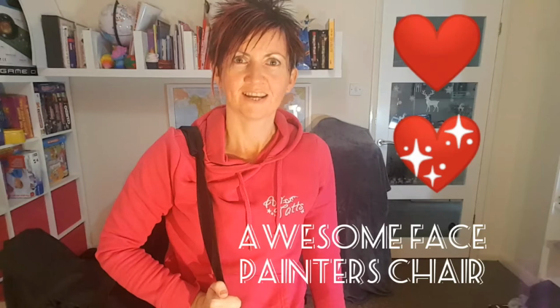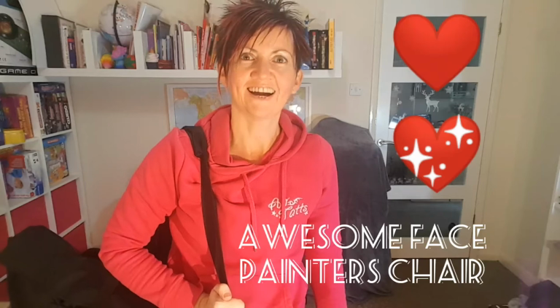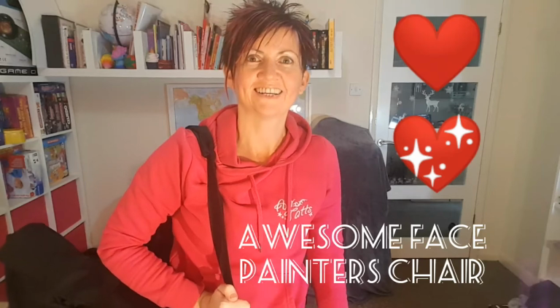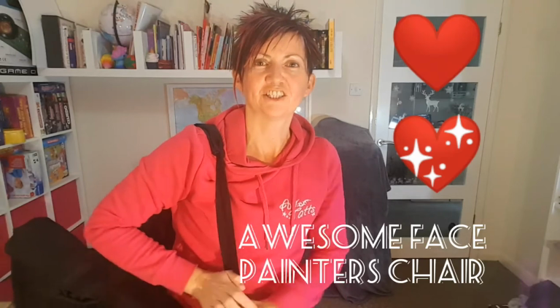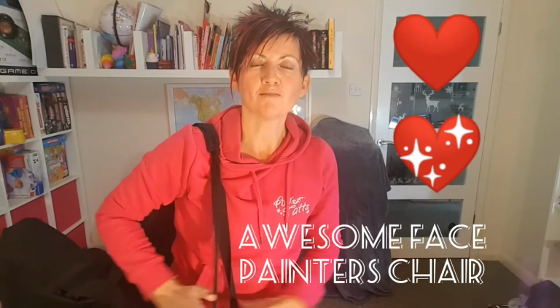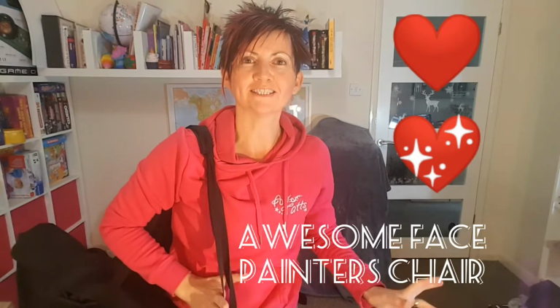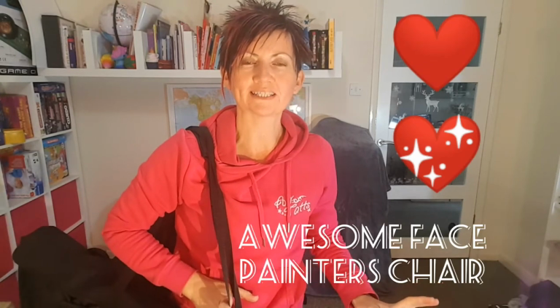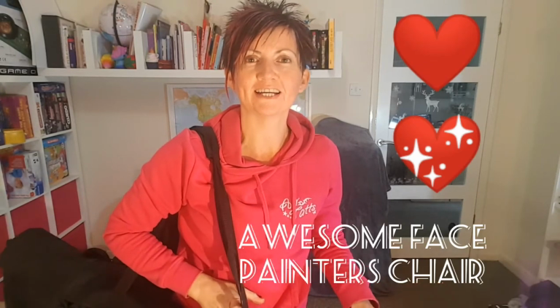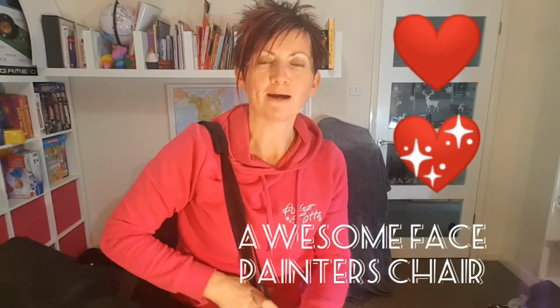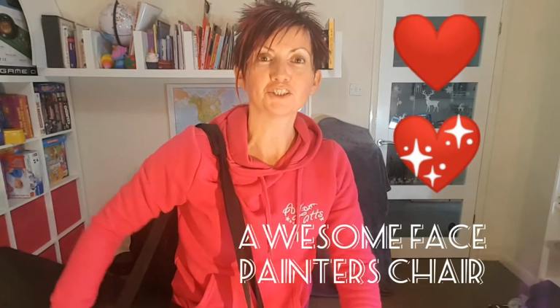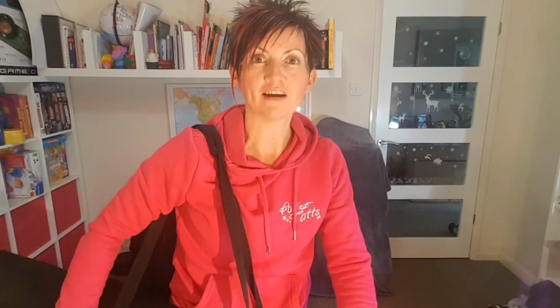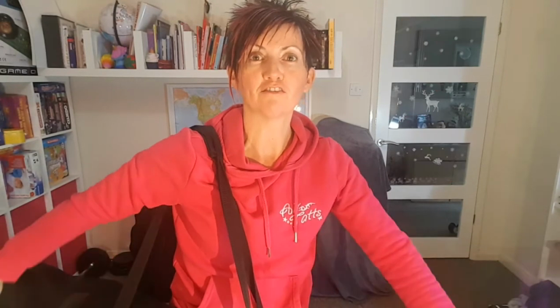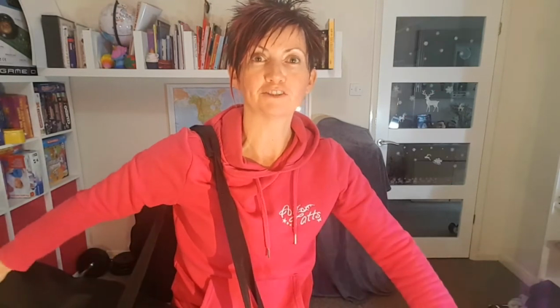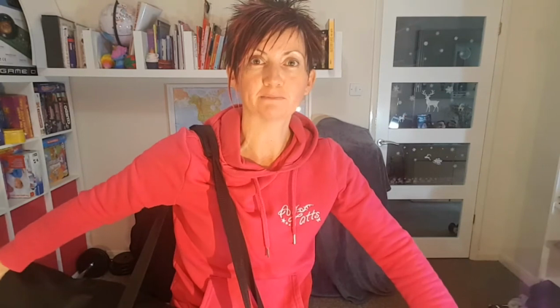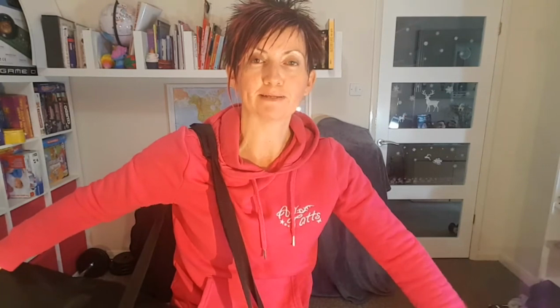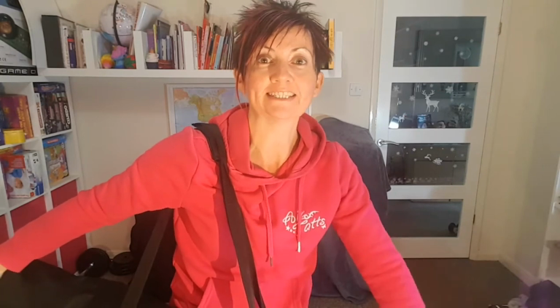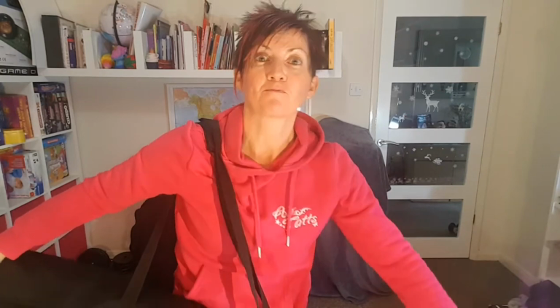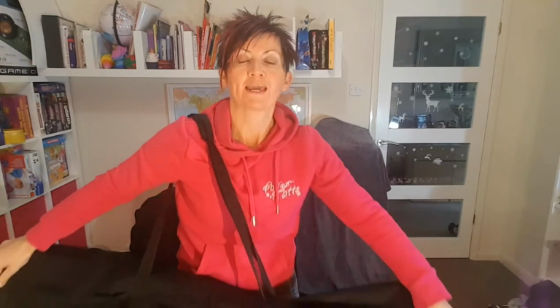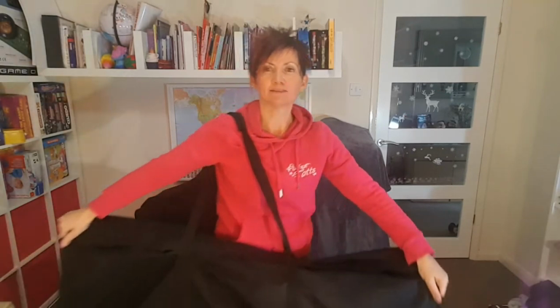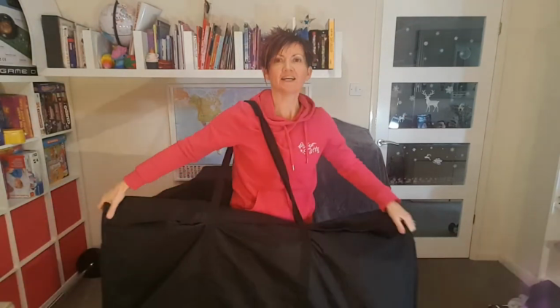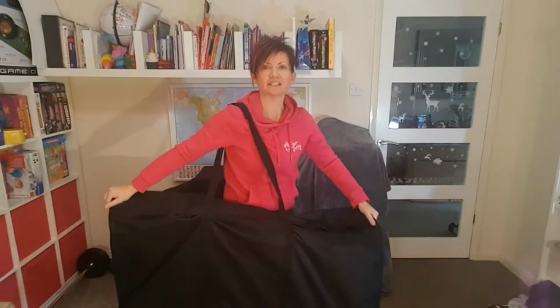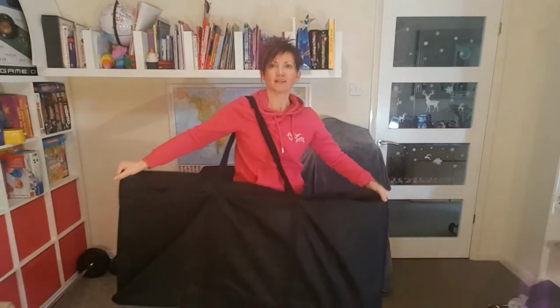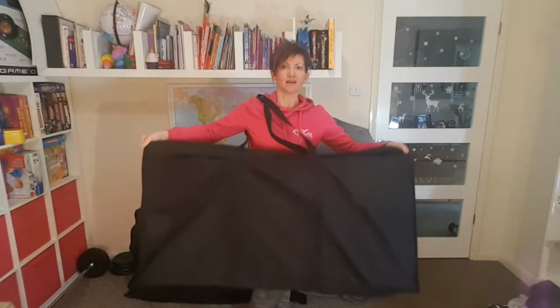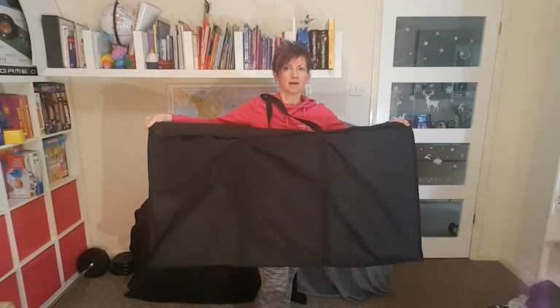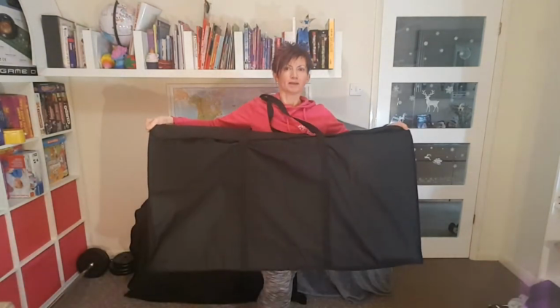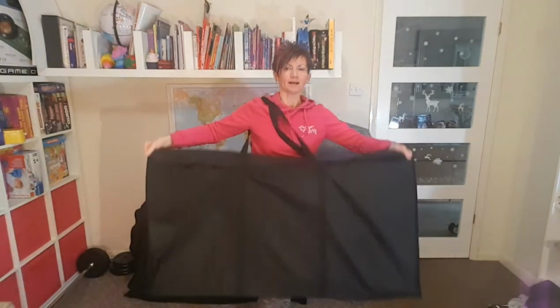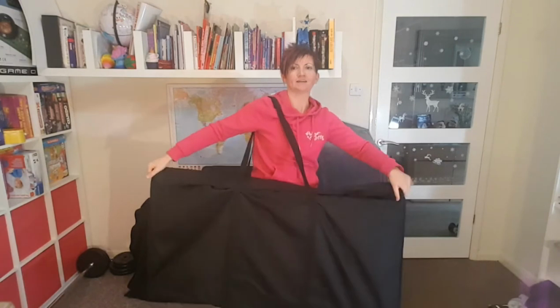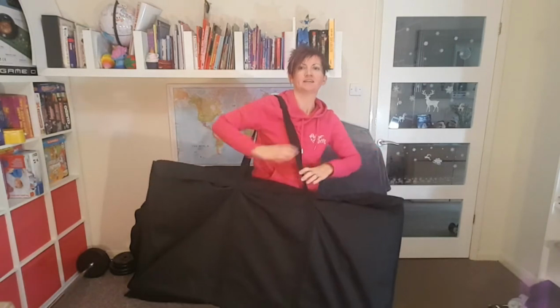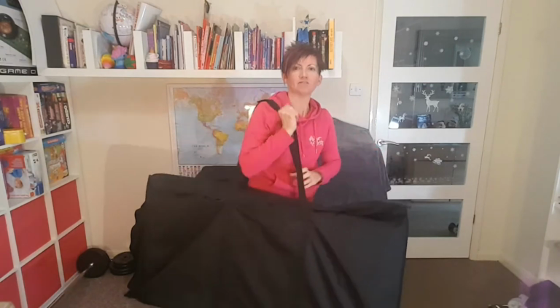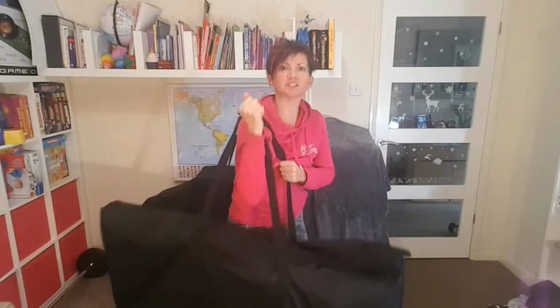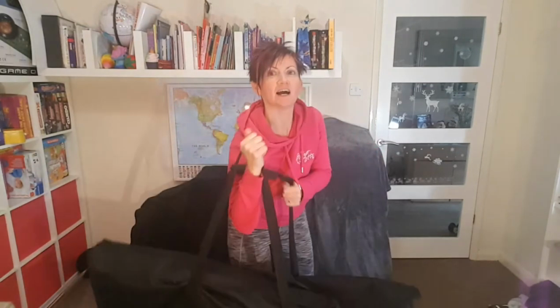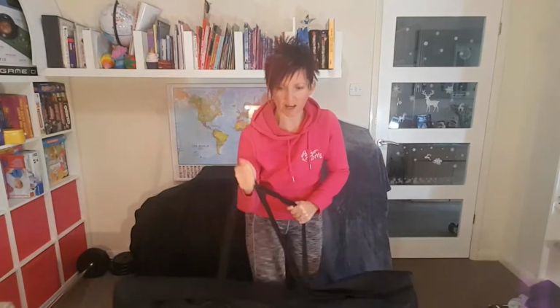Hi, I'm really super excited about this new chair I've got for my new face painting business. It came today in this lovely big bag, so I was going to show you how it goes.